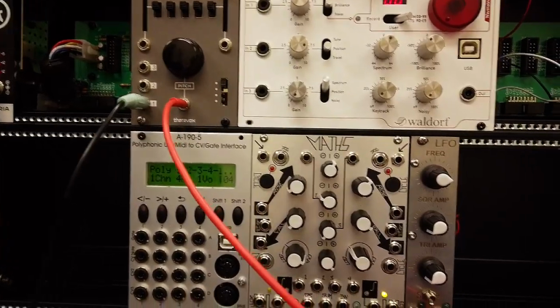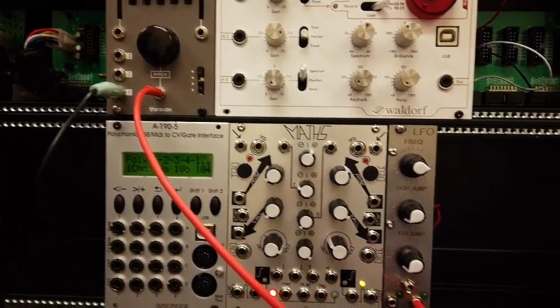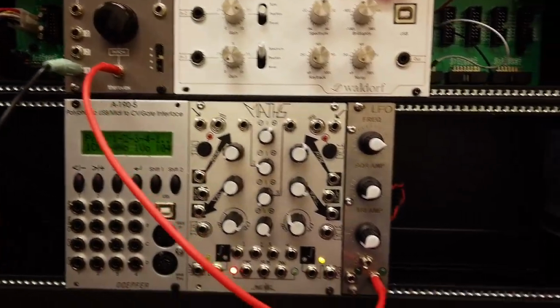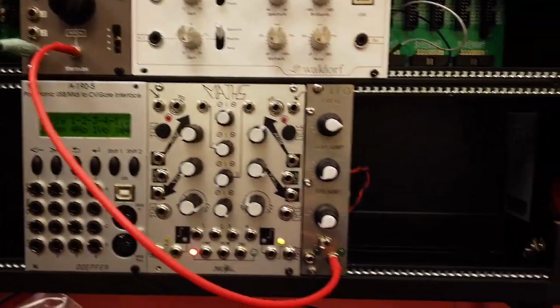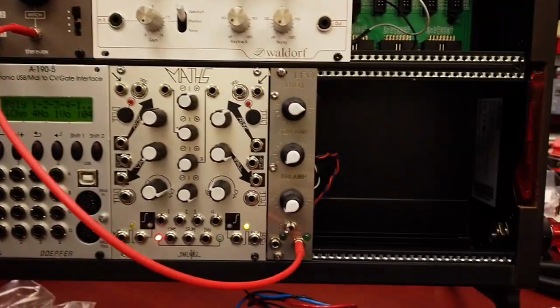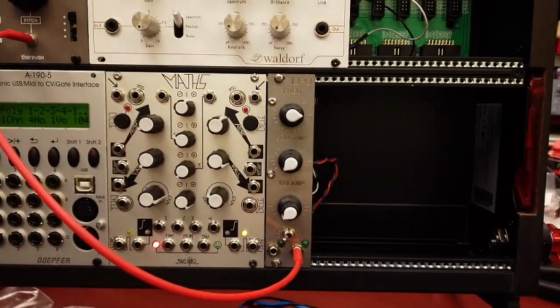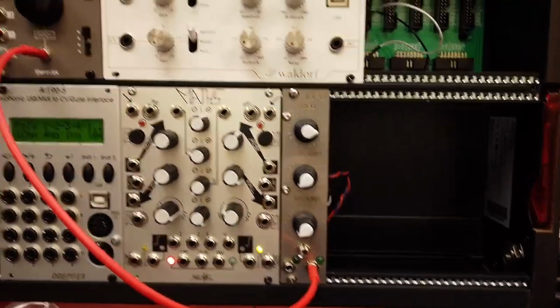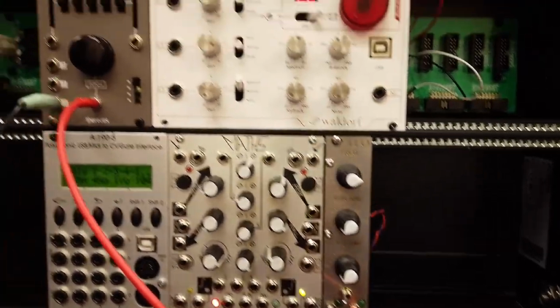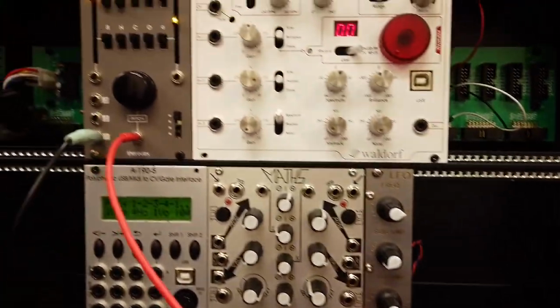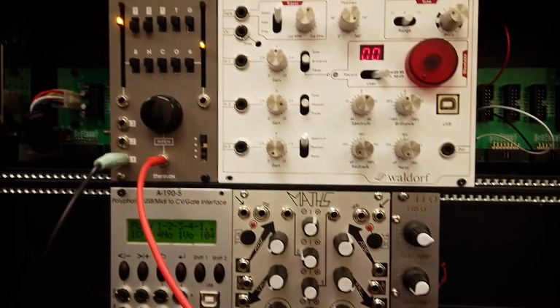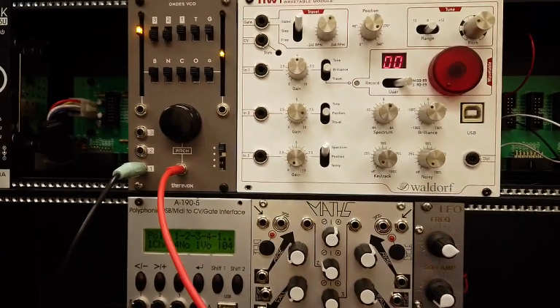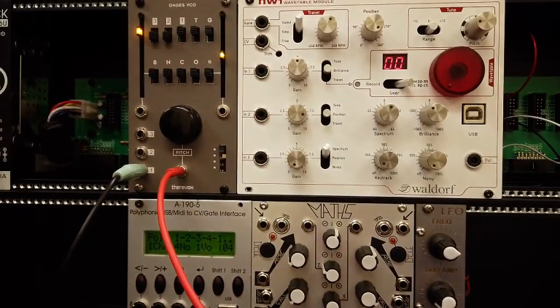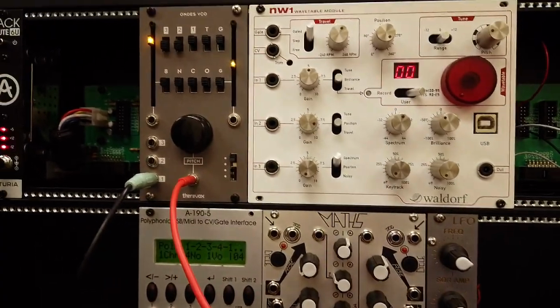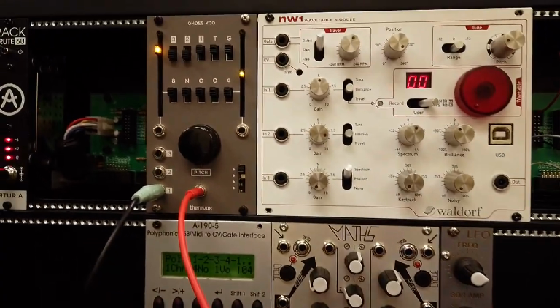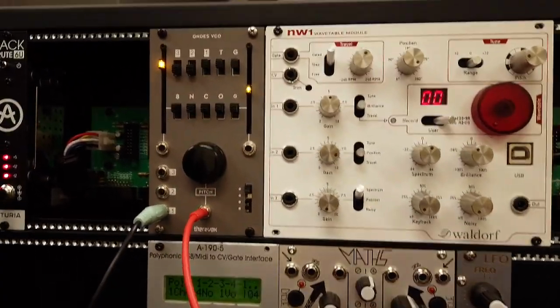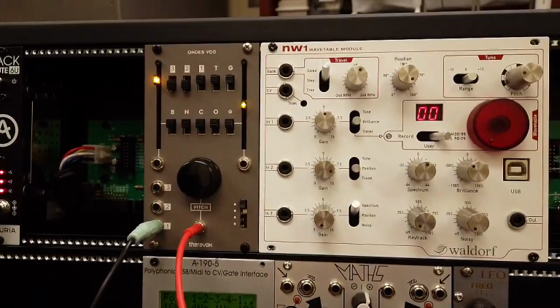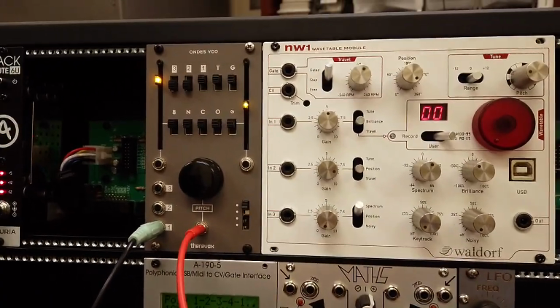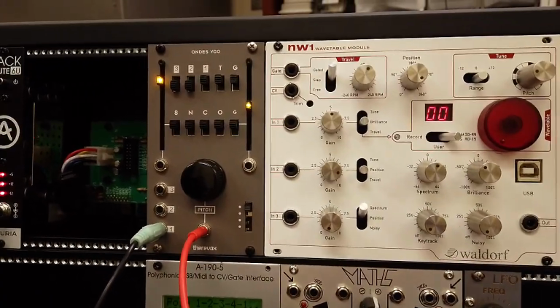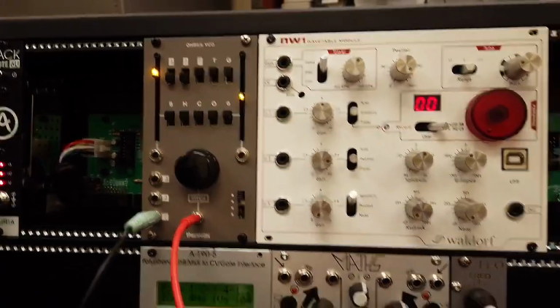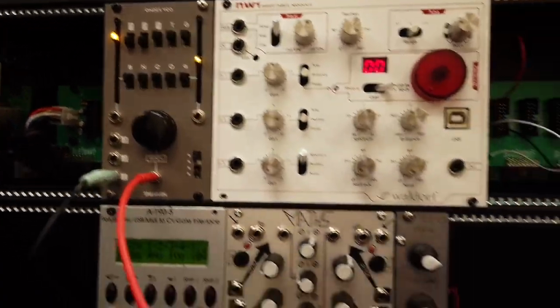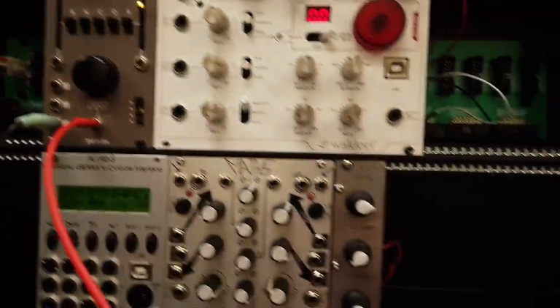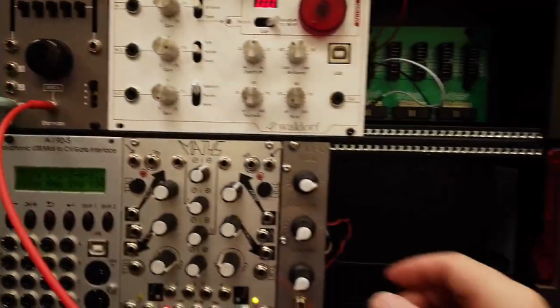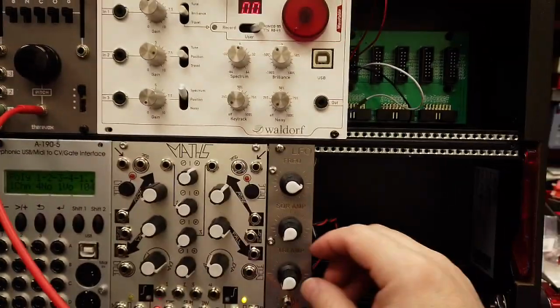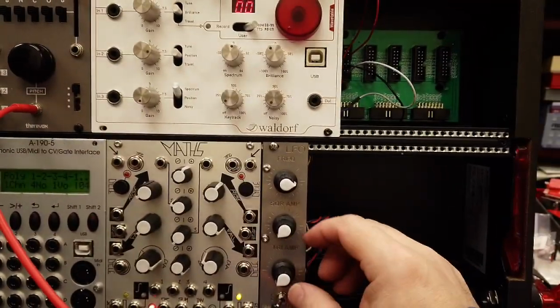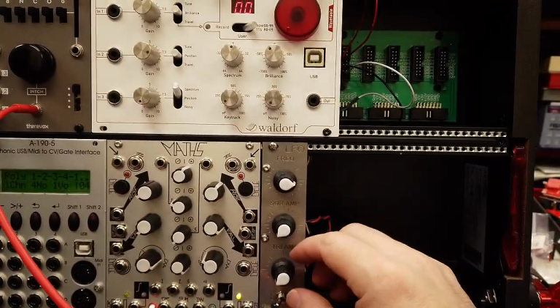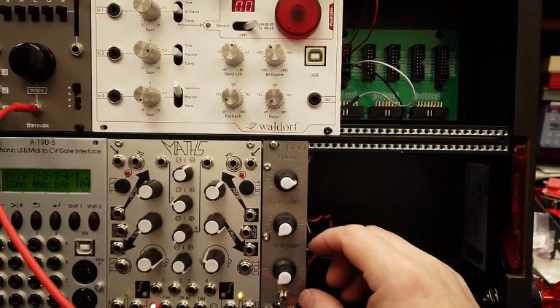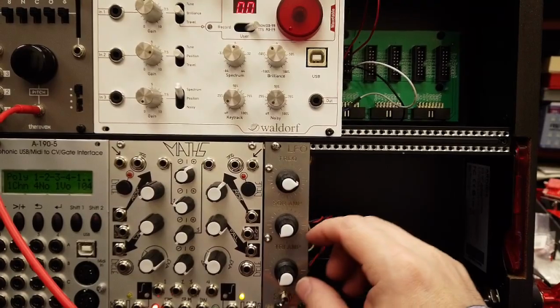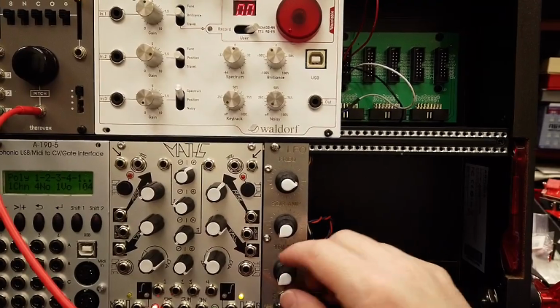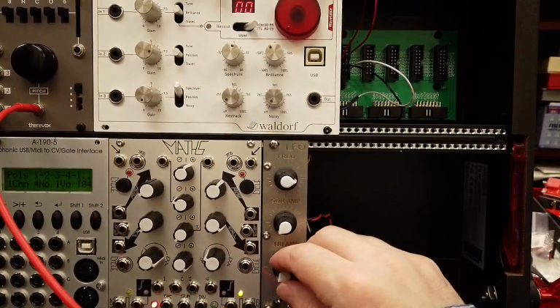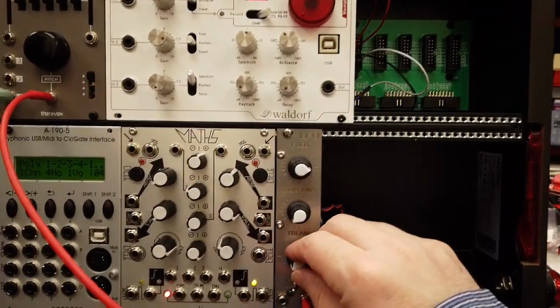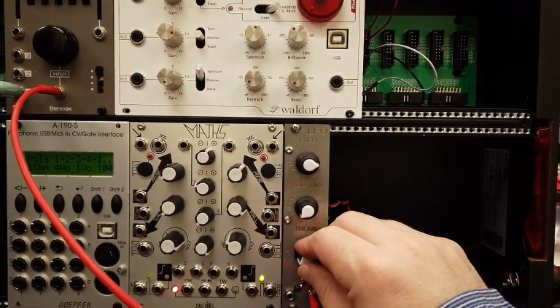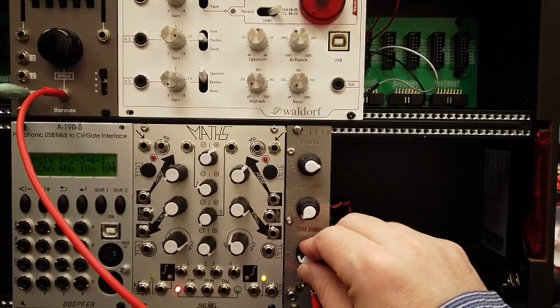I have the triangle output mapped to the pitch of the VCO, so let's increase the amplitude of the triangle wave.